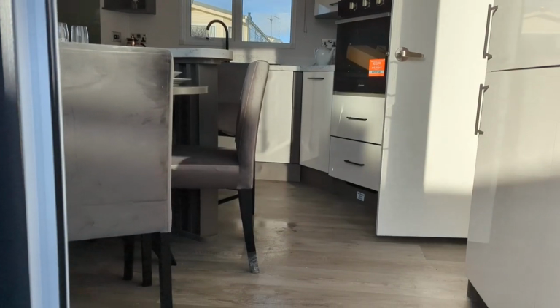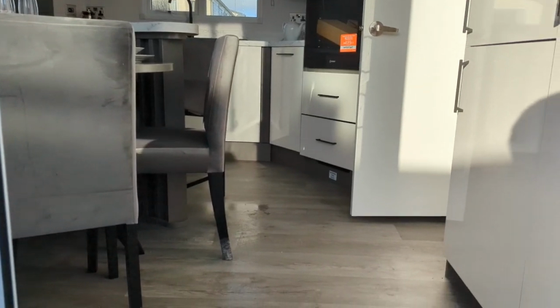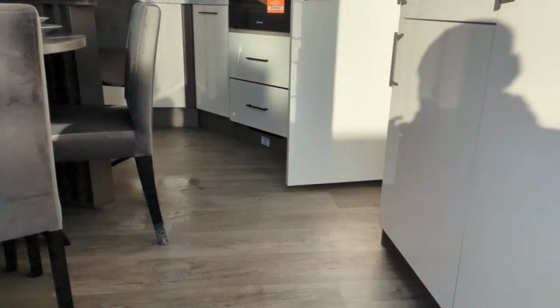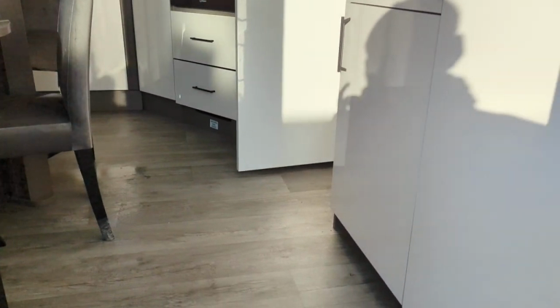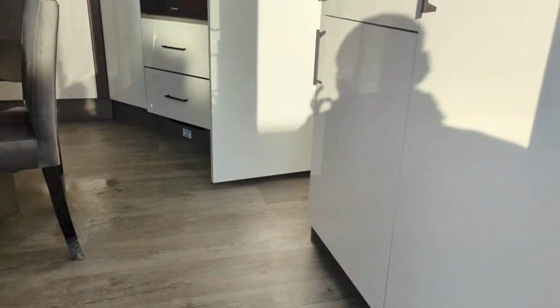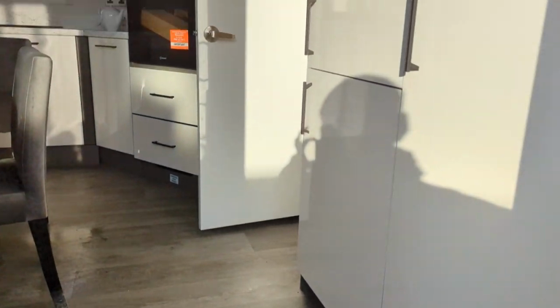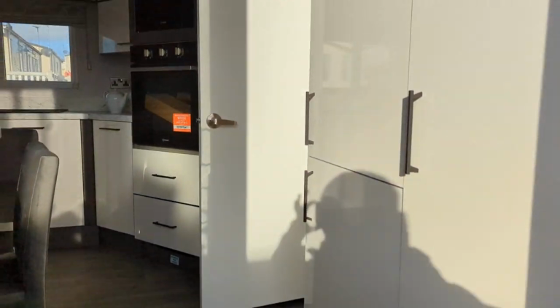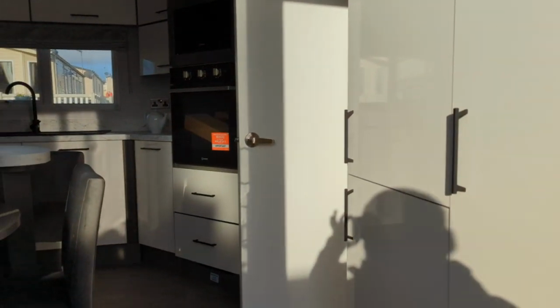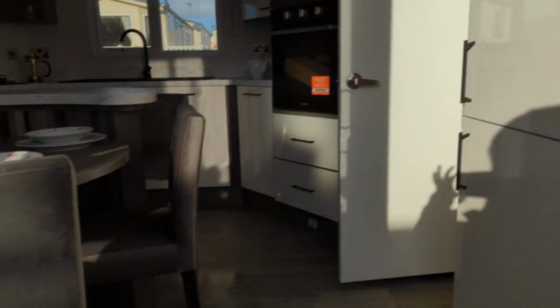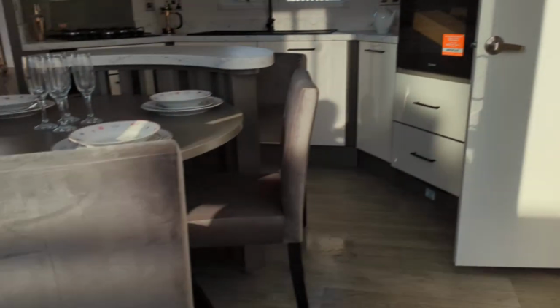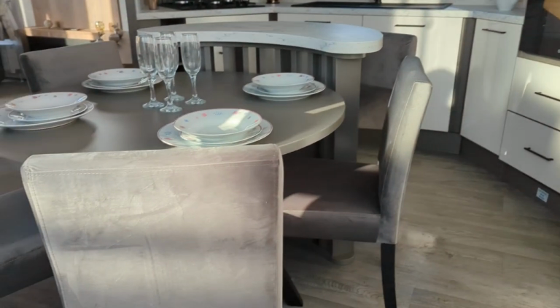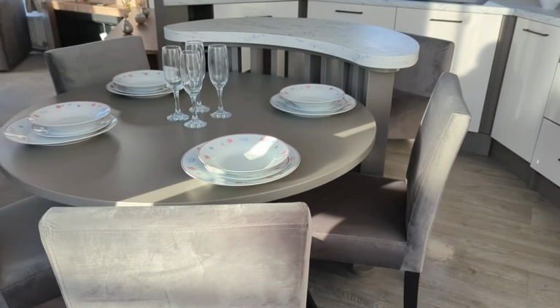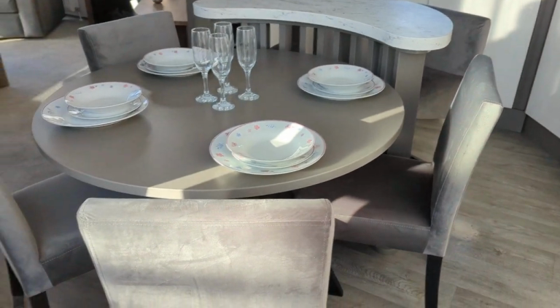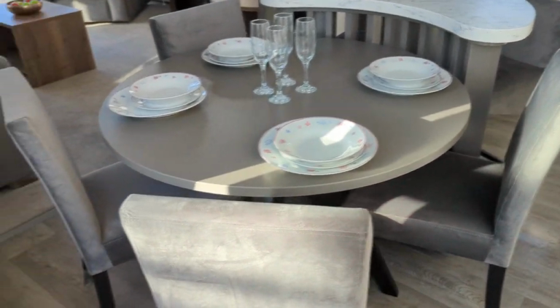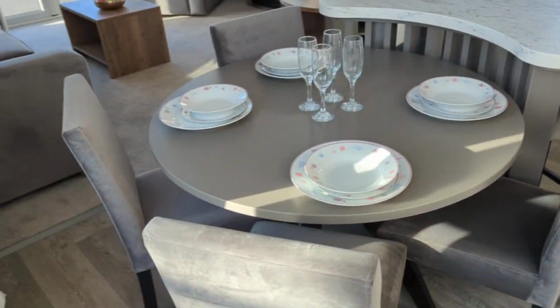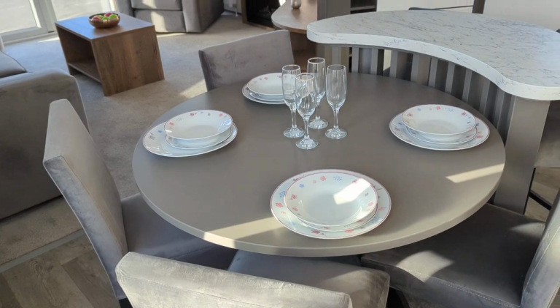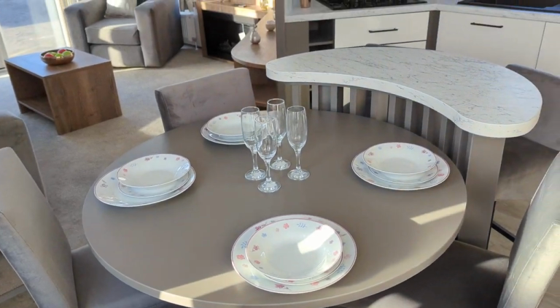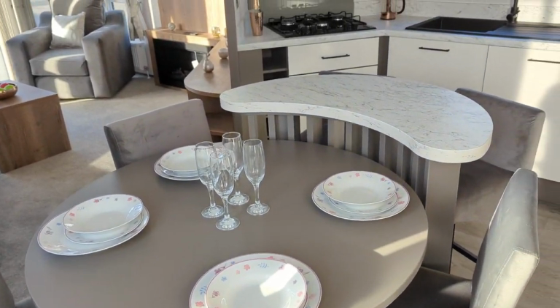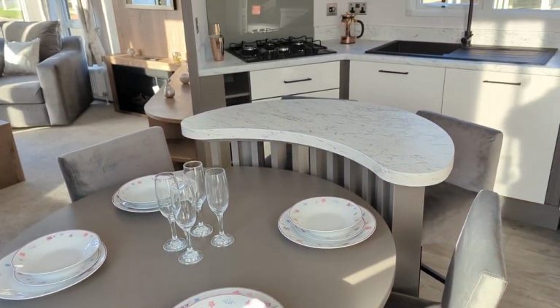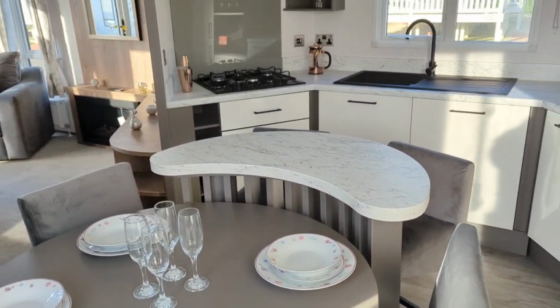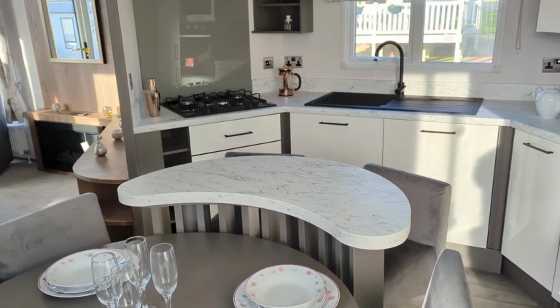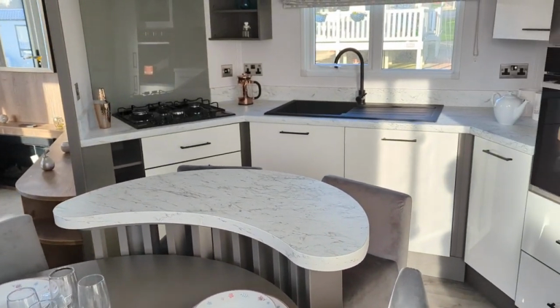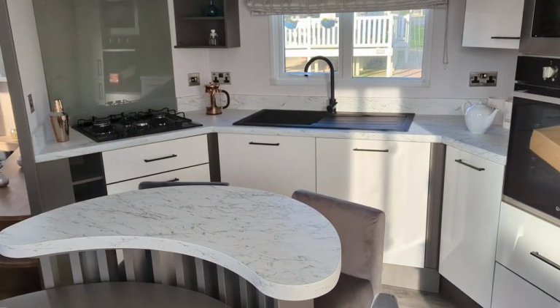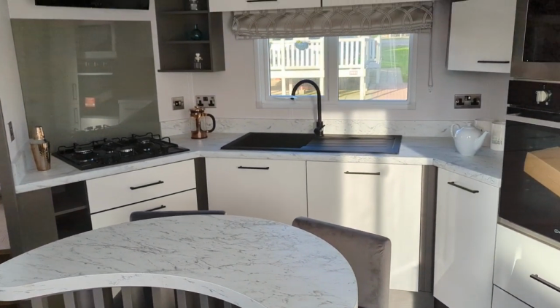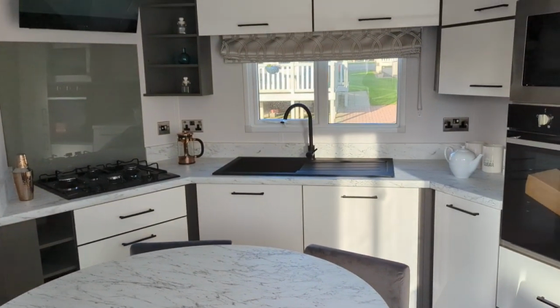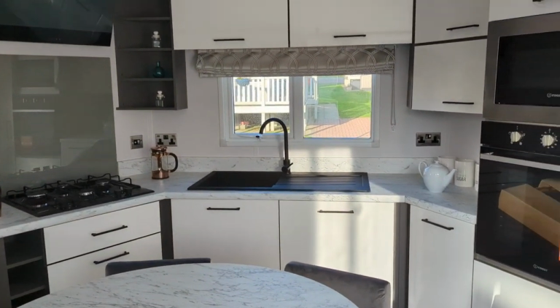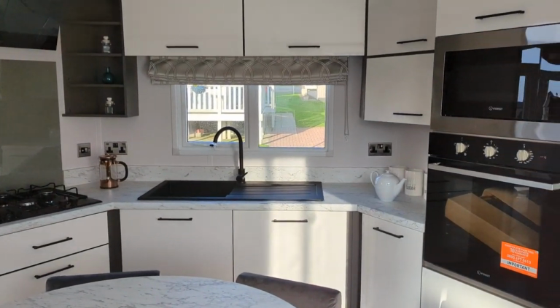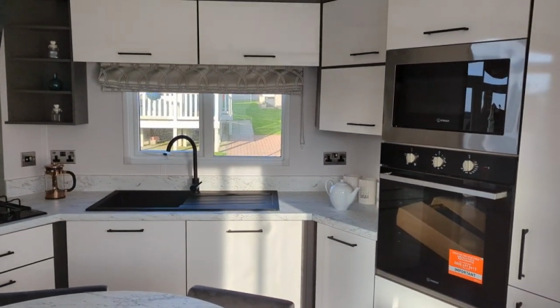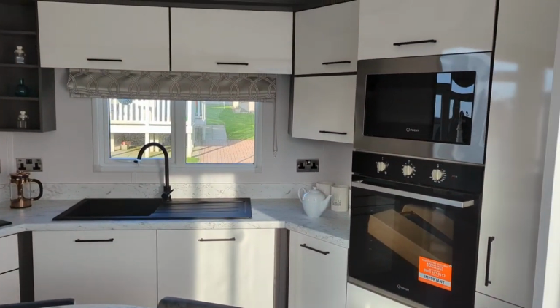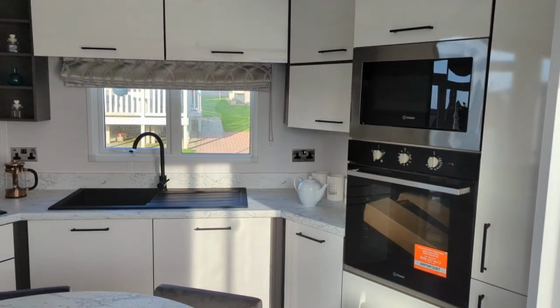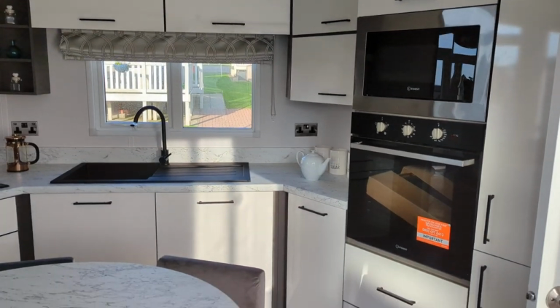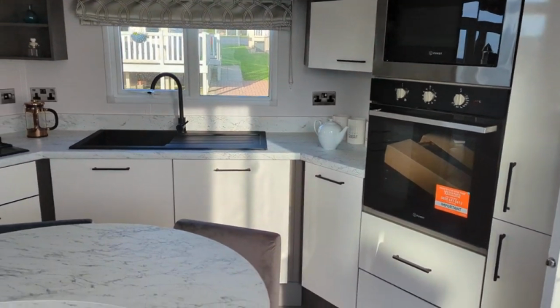As you come into the caravan, big fridge freezer on your right hand side, free standing table and chairs, little breakfast bar, kitchen, raised oven and microwave.